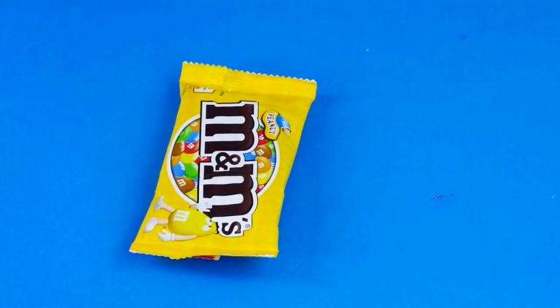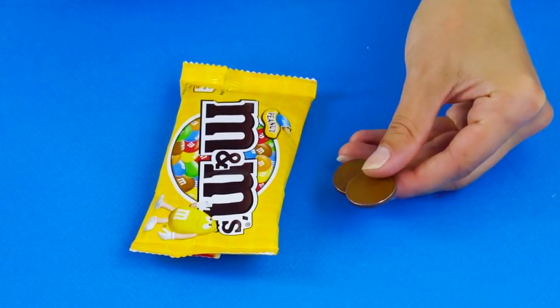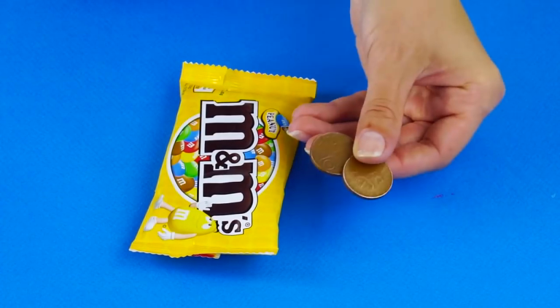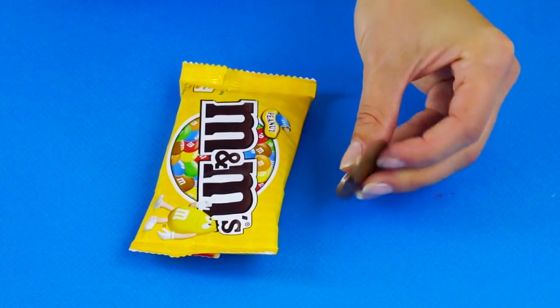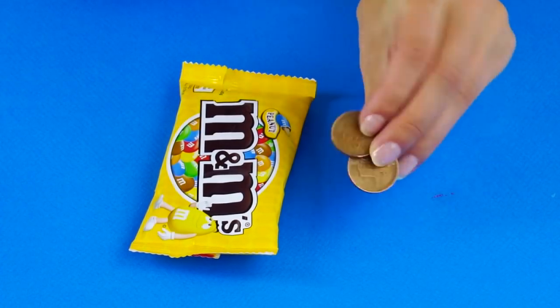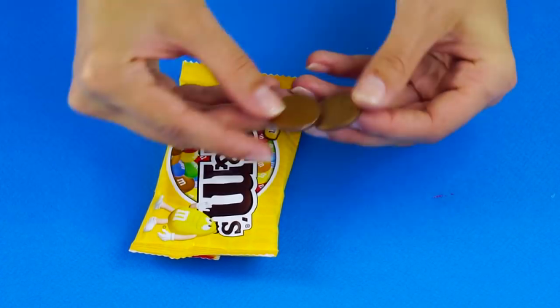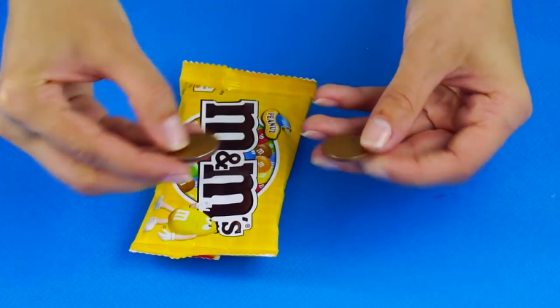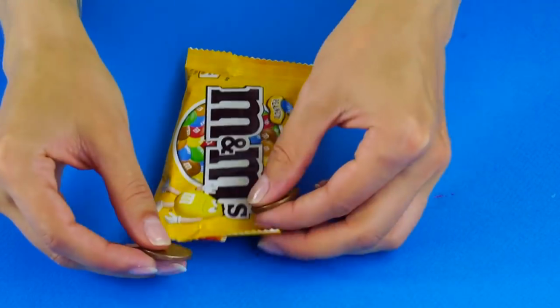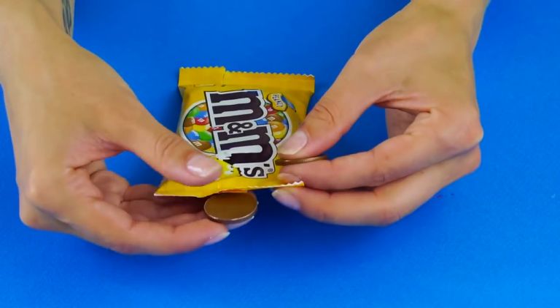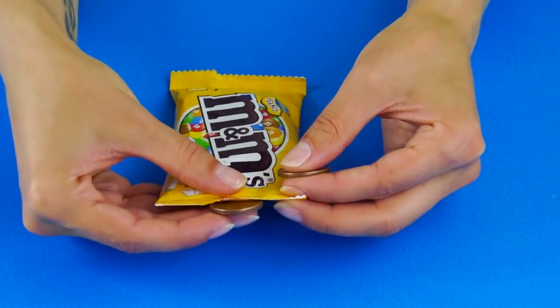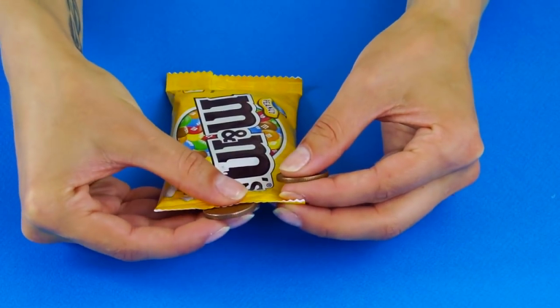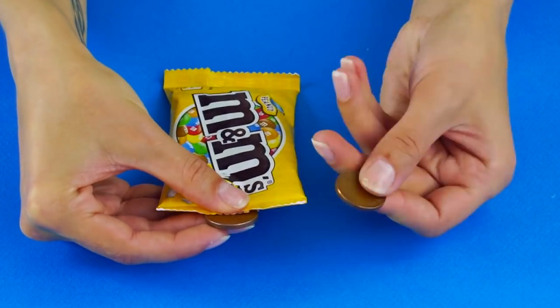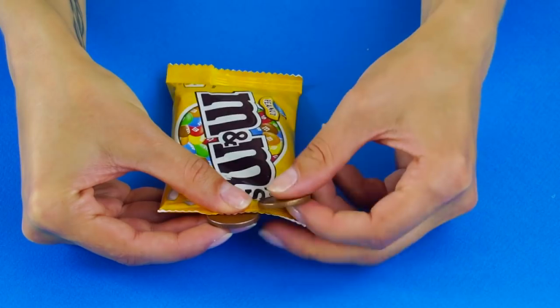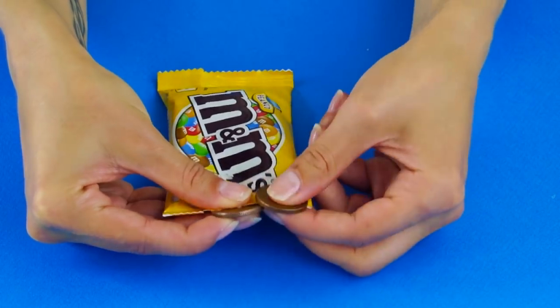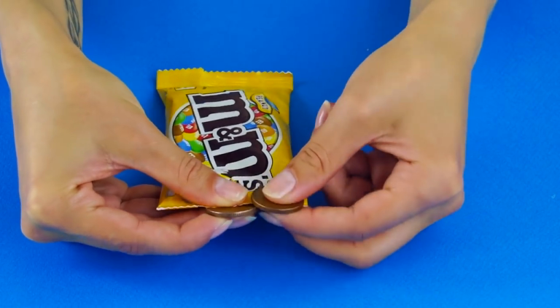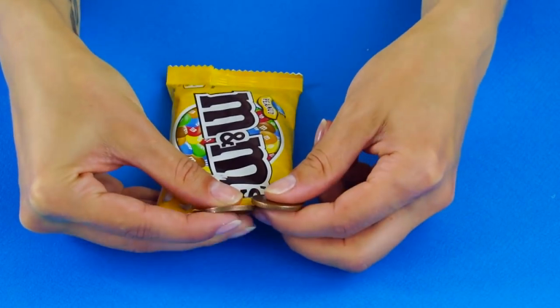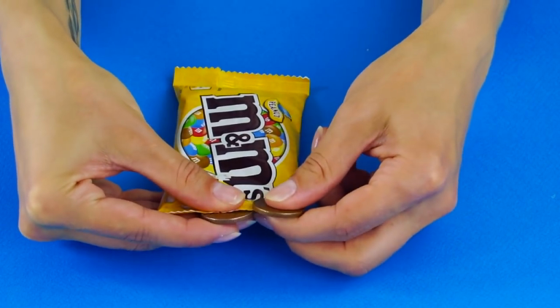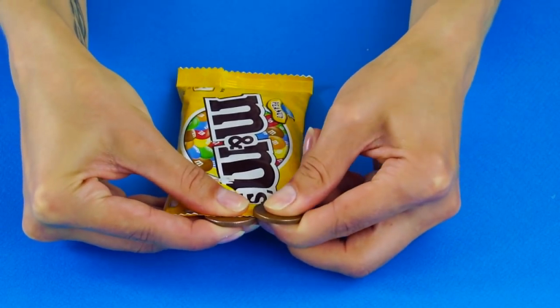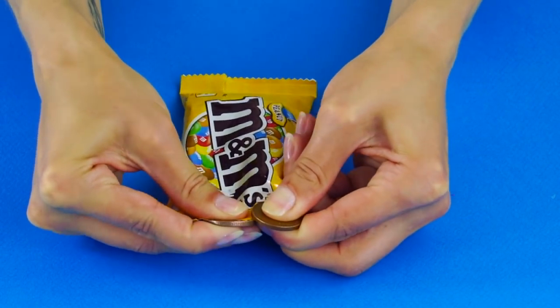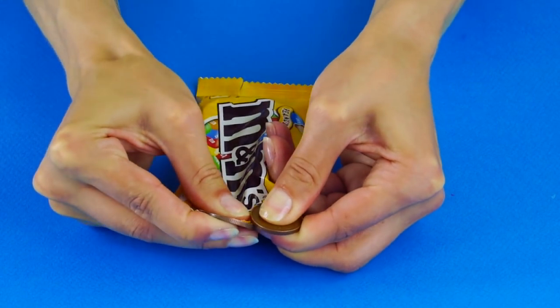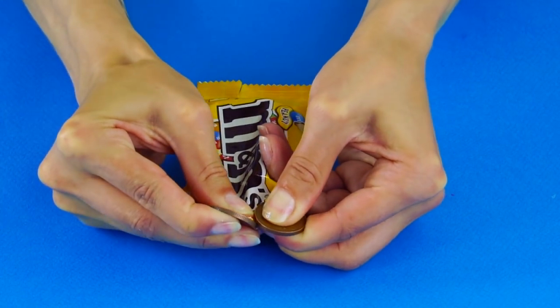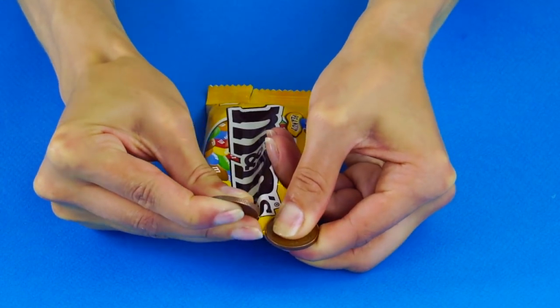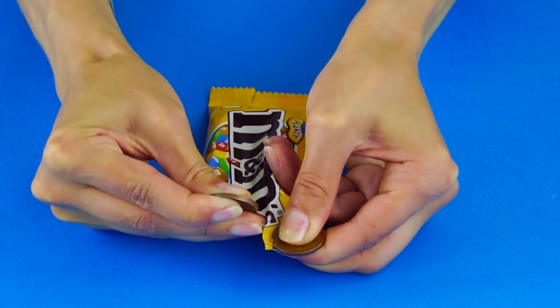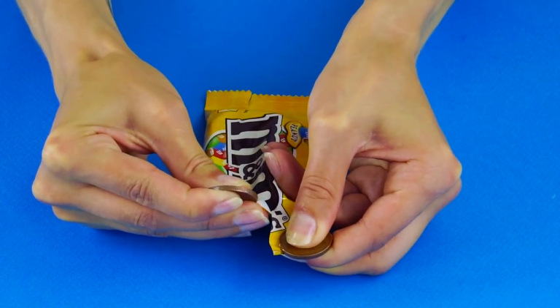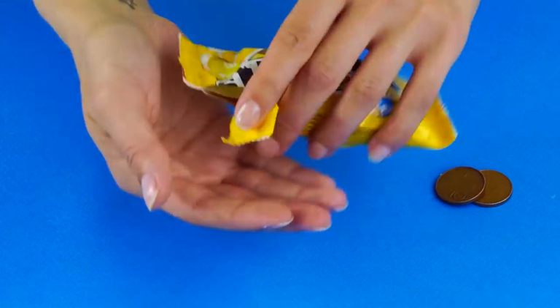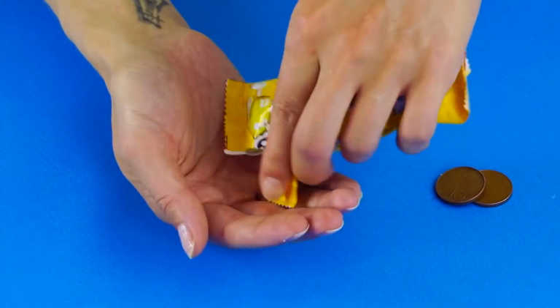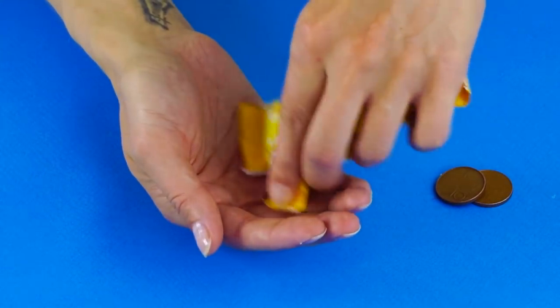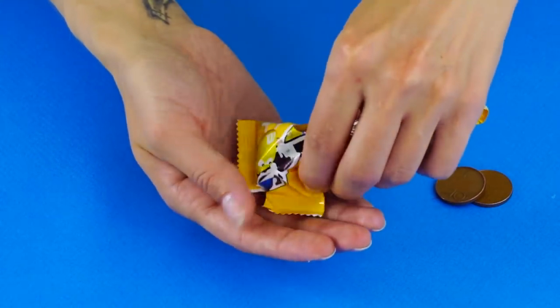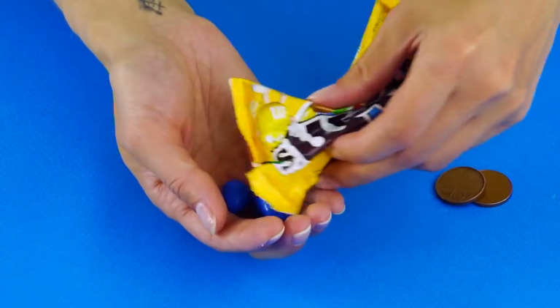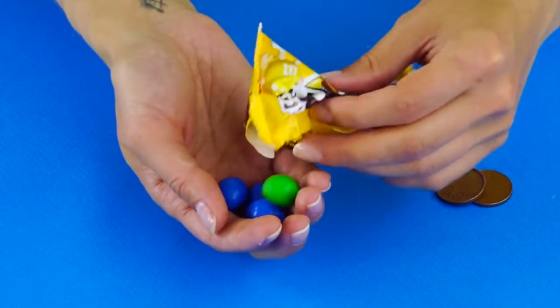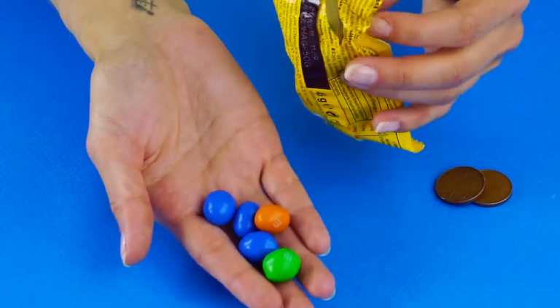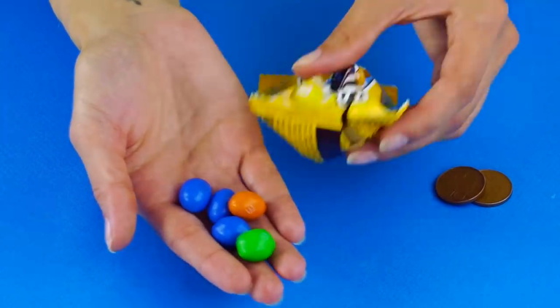Can't get the candy package open? Use two coins. Put a coin on either side of the packaging right next to each other, then tear the package in opposite directions. Enjoy! This works for large packages as well as the small ones.